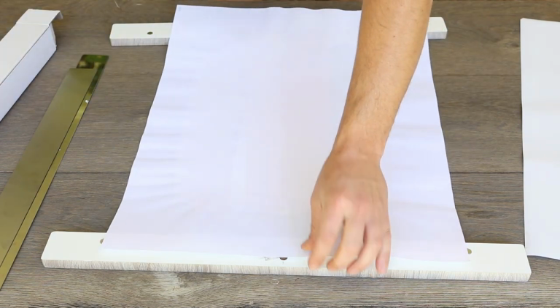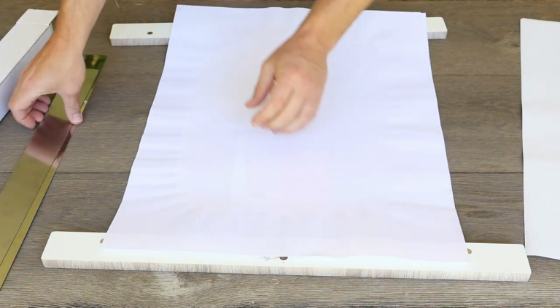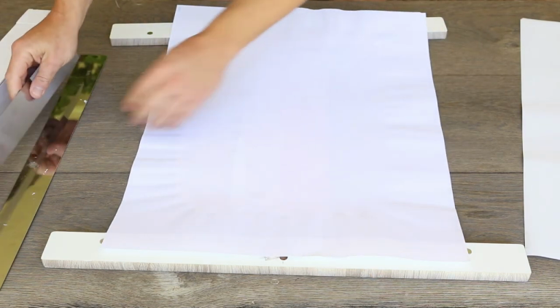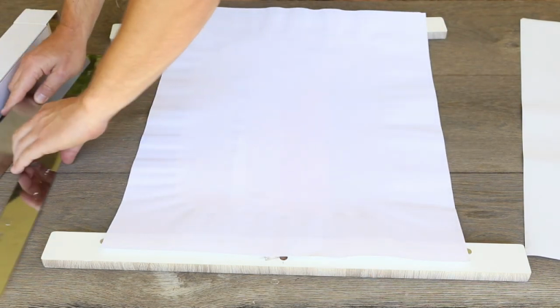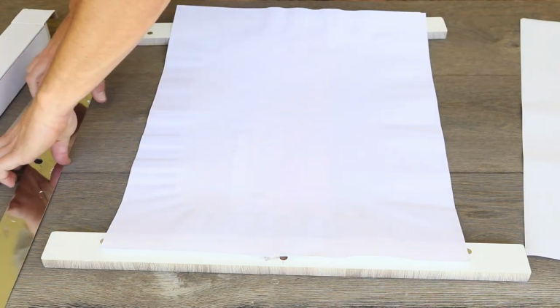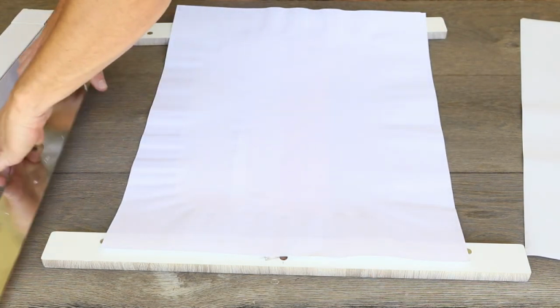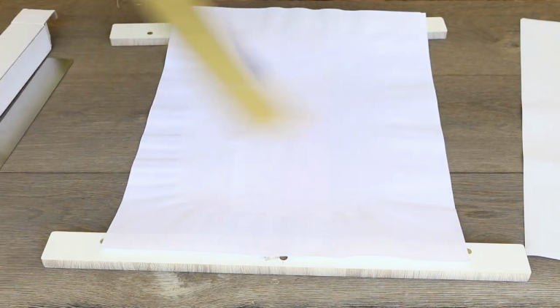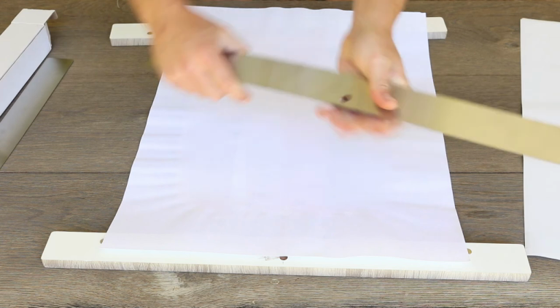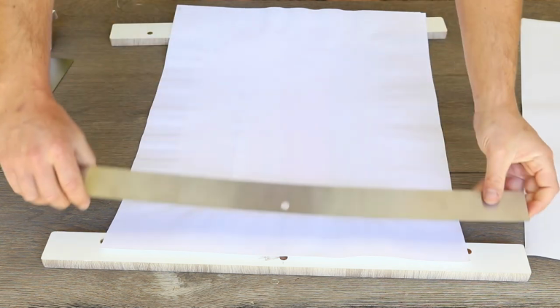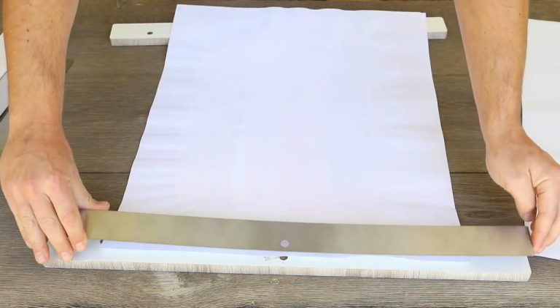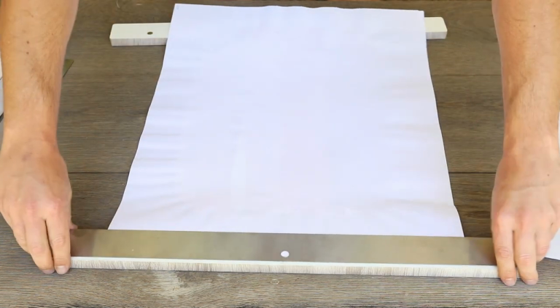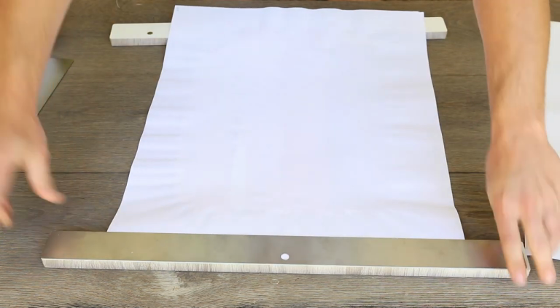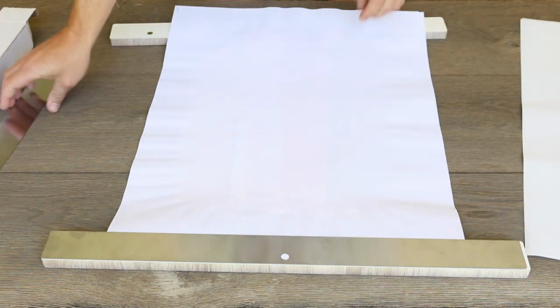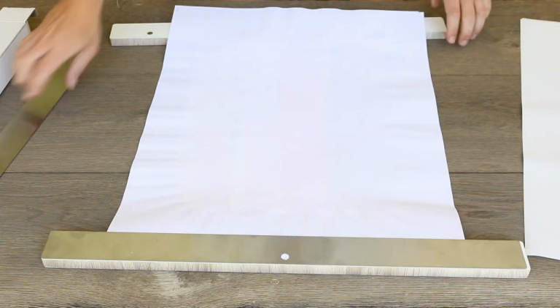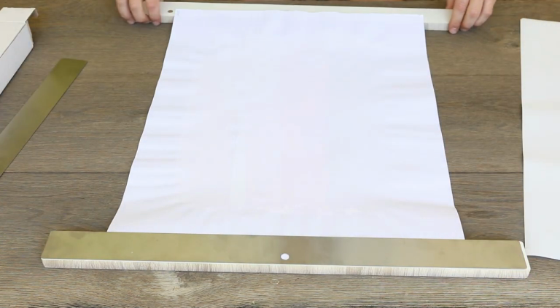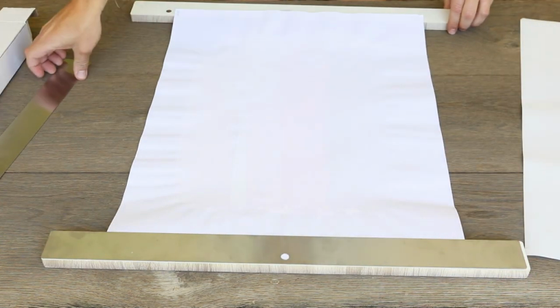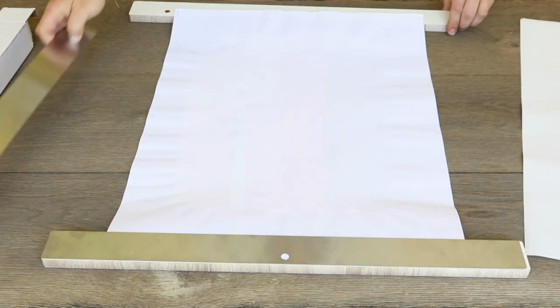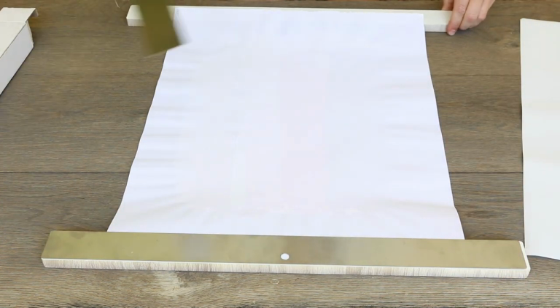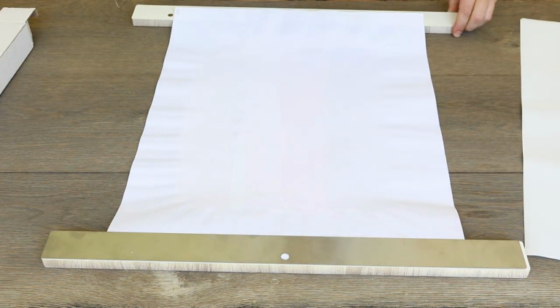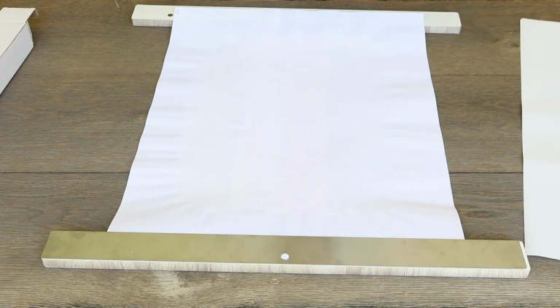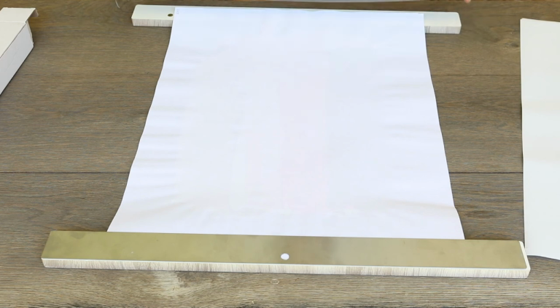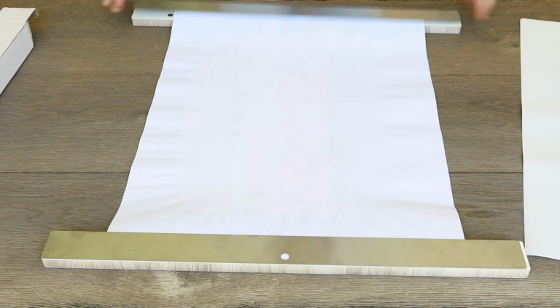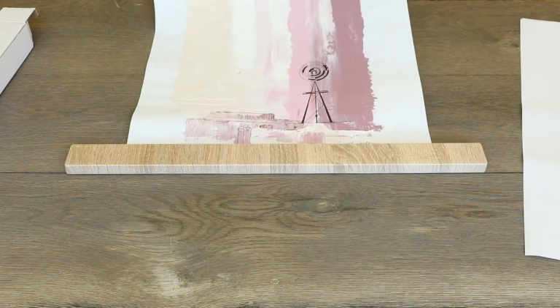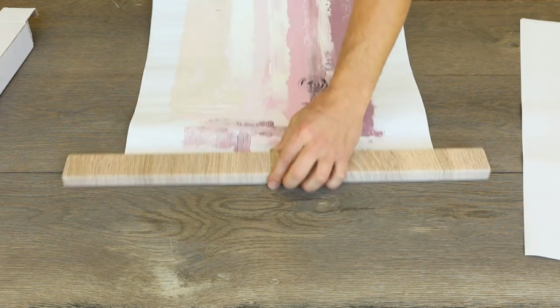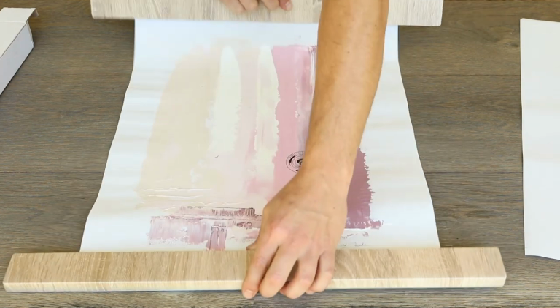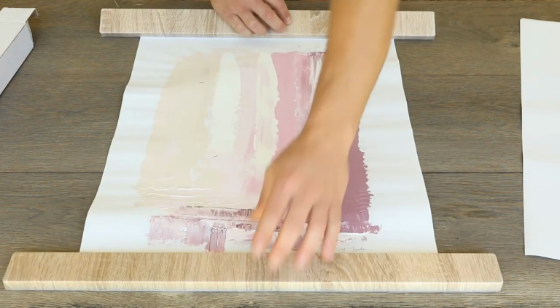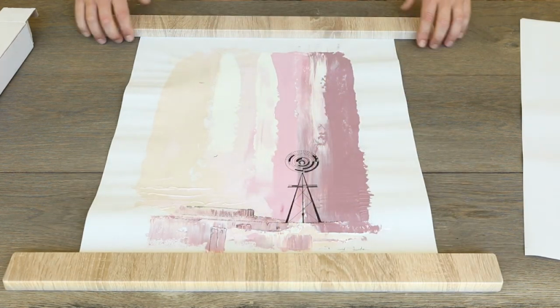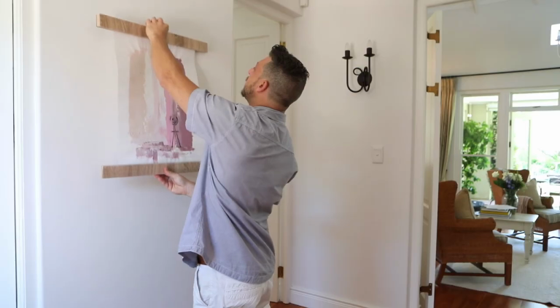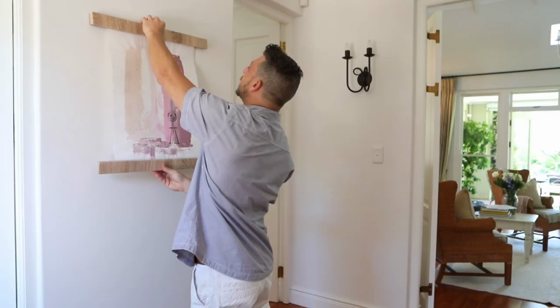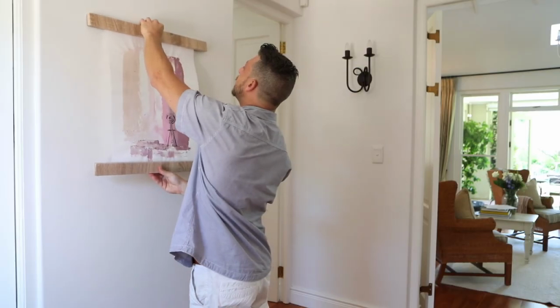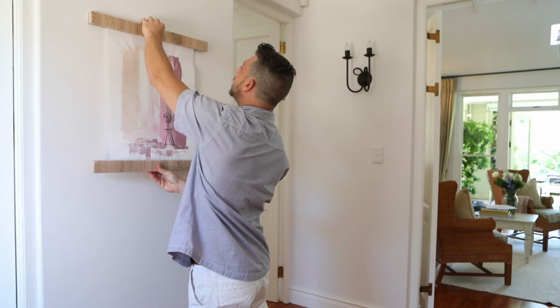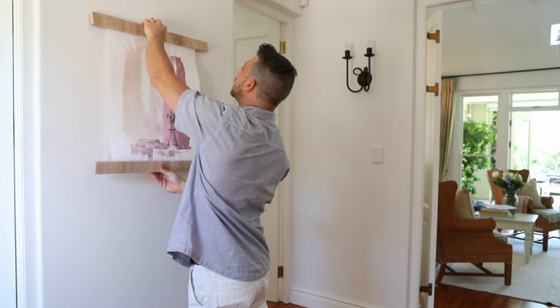What you need to do is lay the frame face down, picture over the frame, magnets facing in towards the image, clip the metal strips onto the frame. Voila, it's done, and stick it up on the wall.